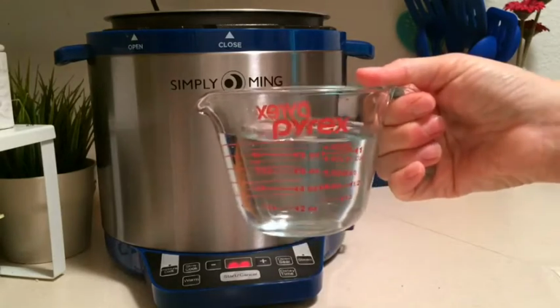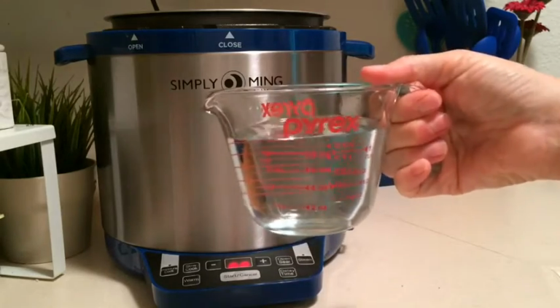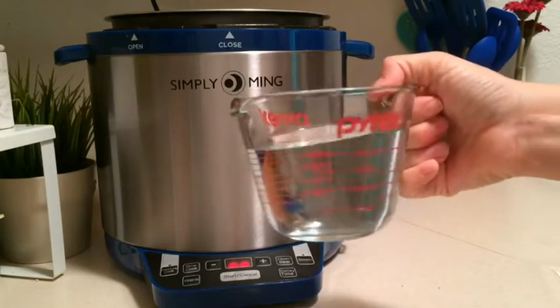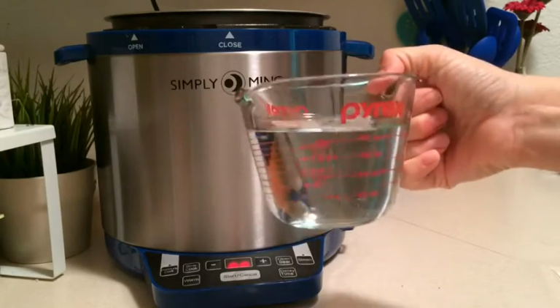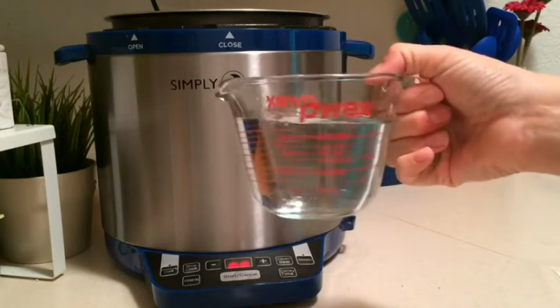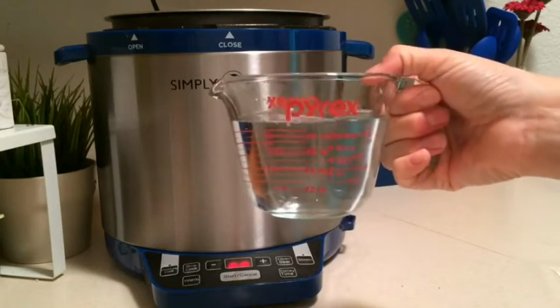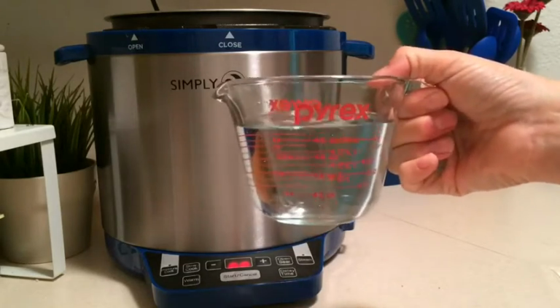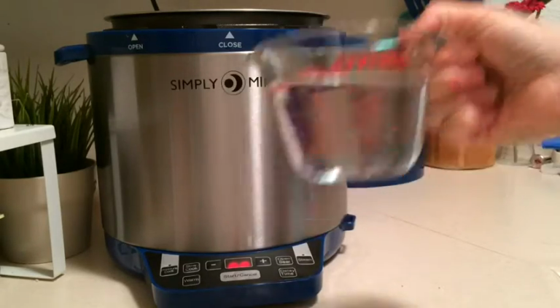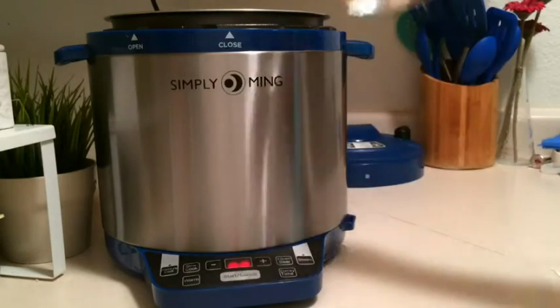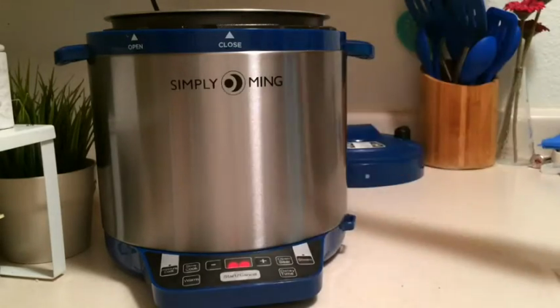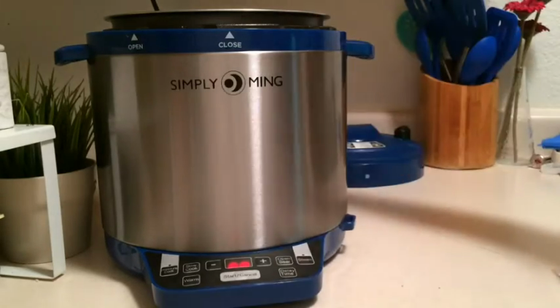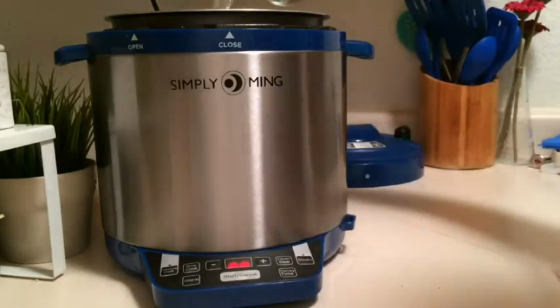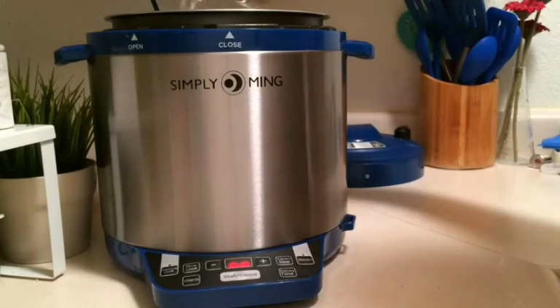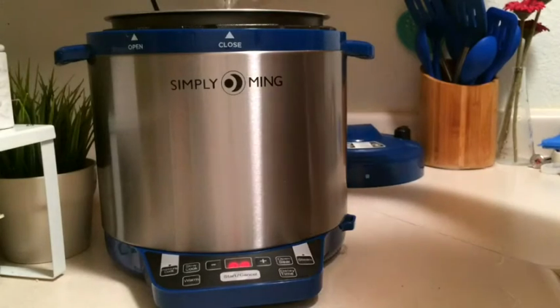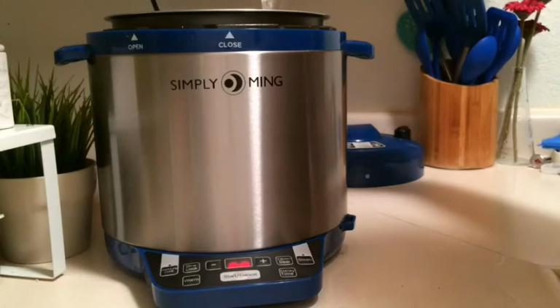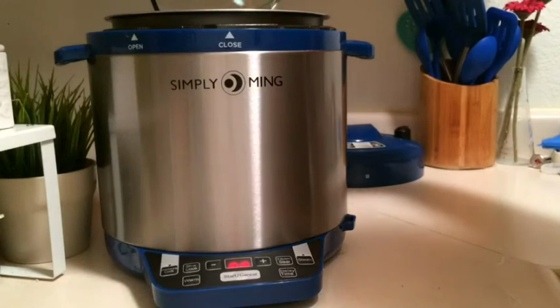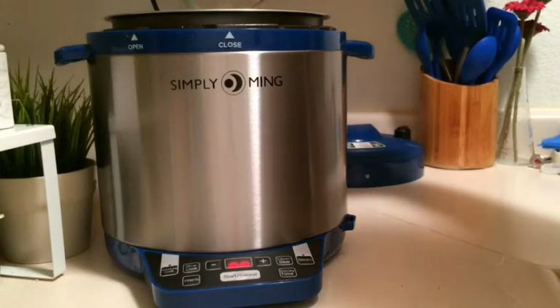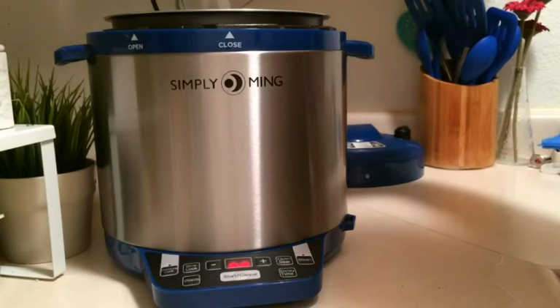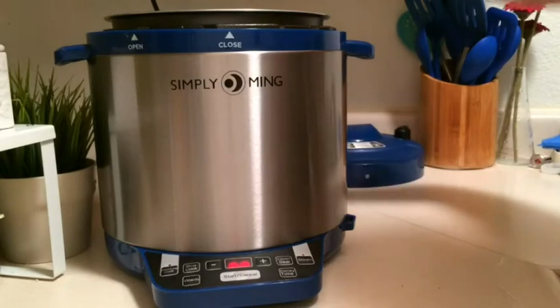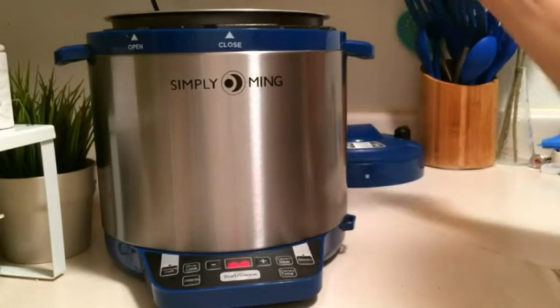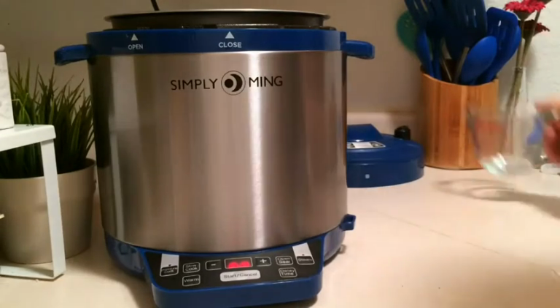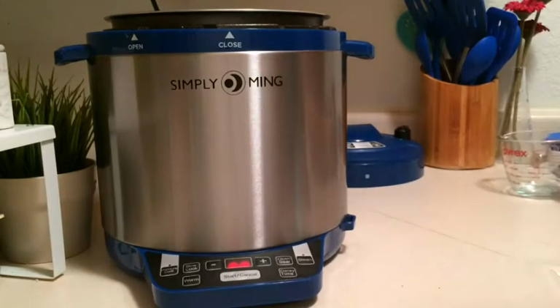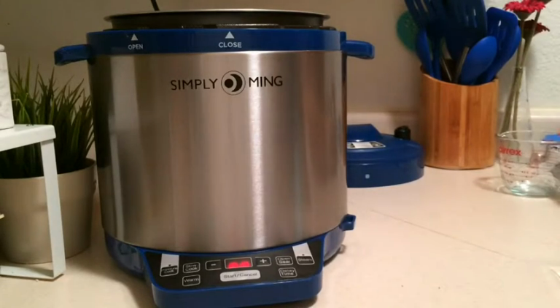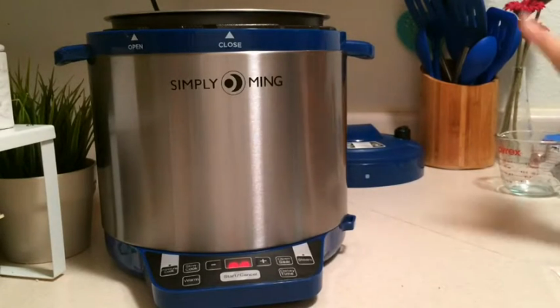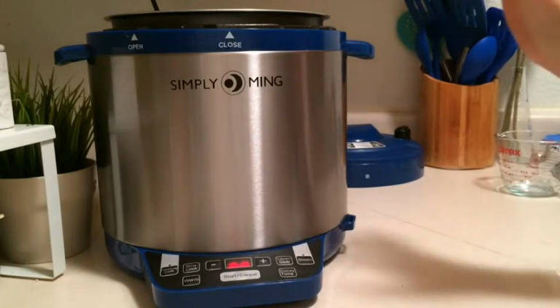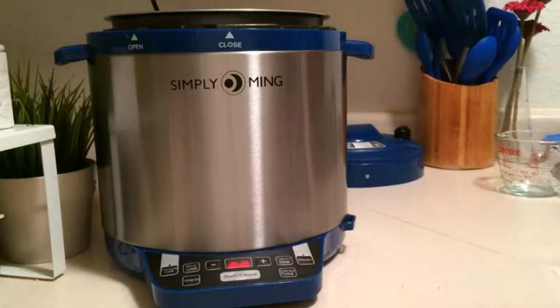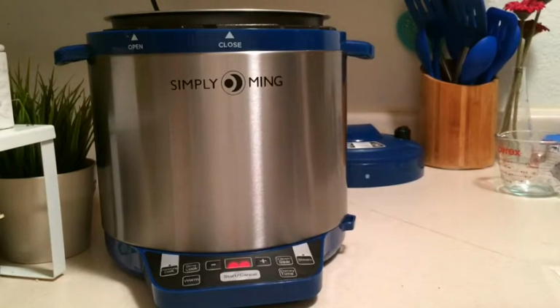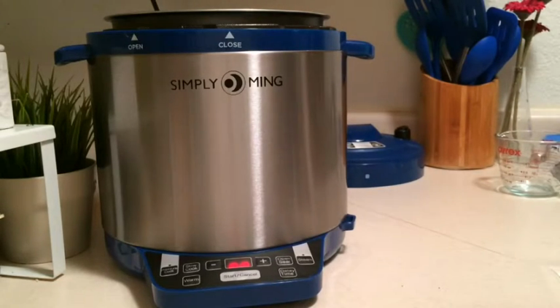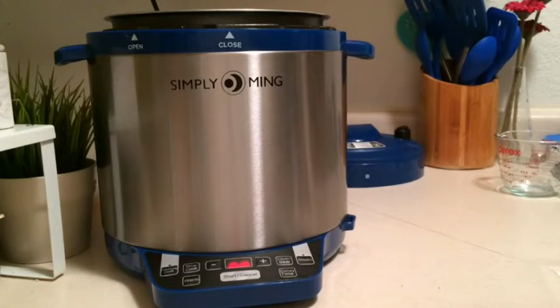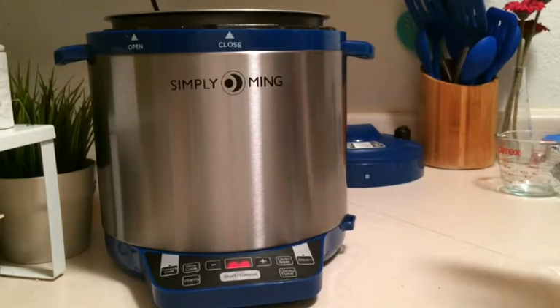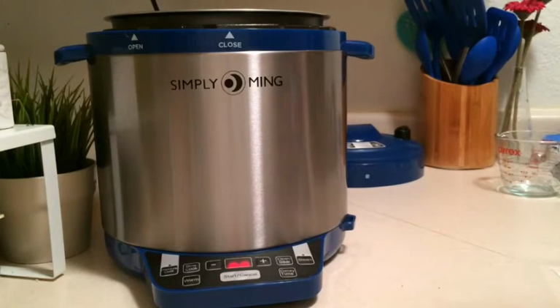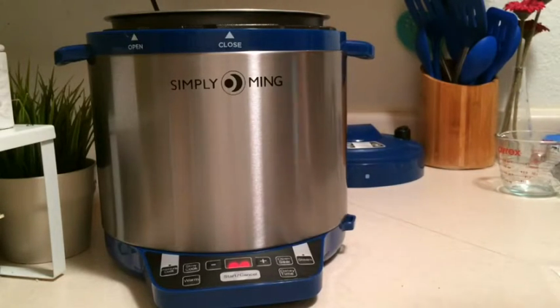I've got just a hair over a cup of water here. You're kind of going to almost steam the potatoes in here. It's a really nice little setup.